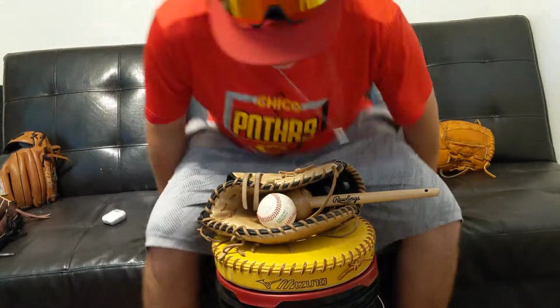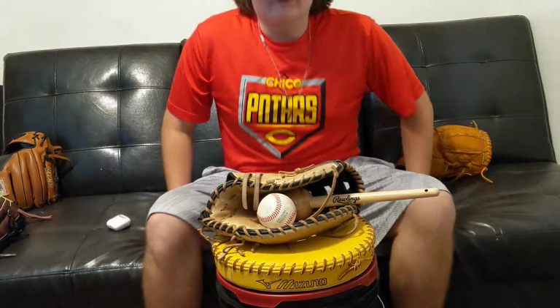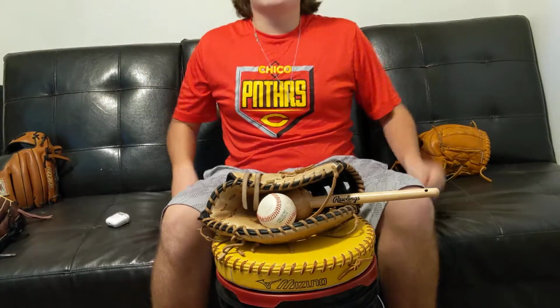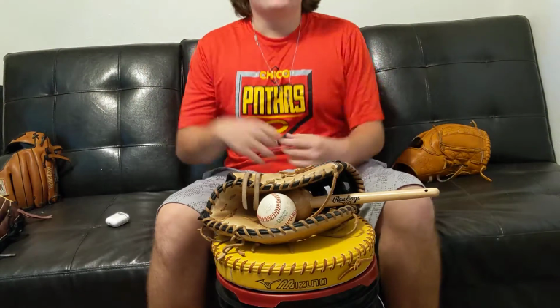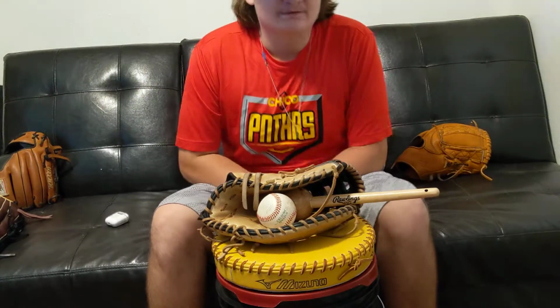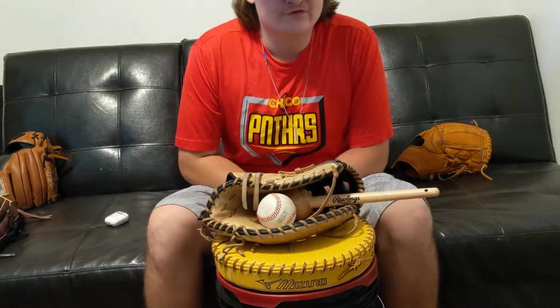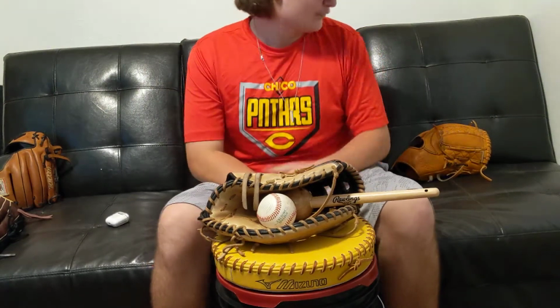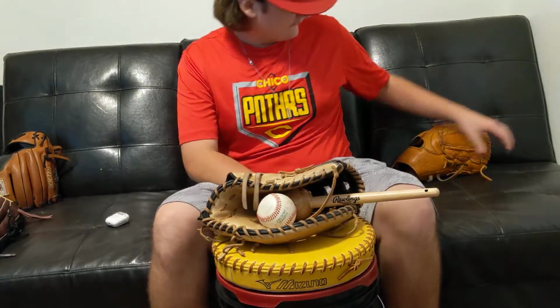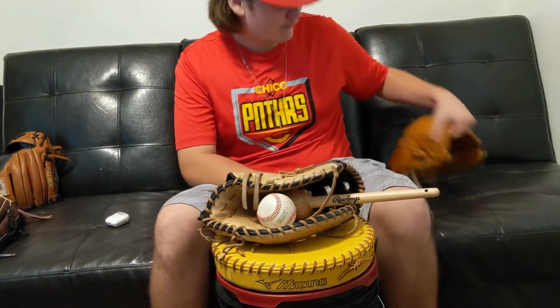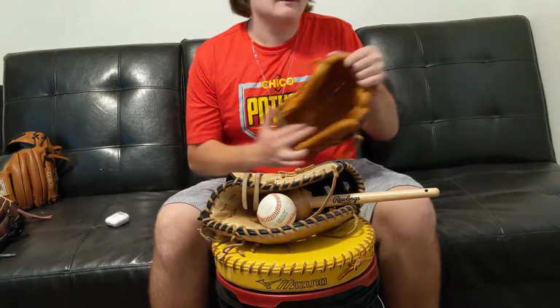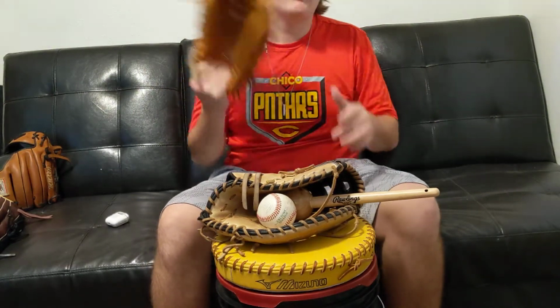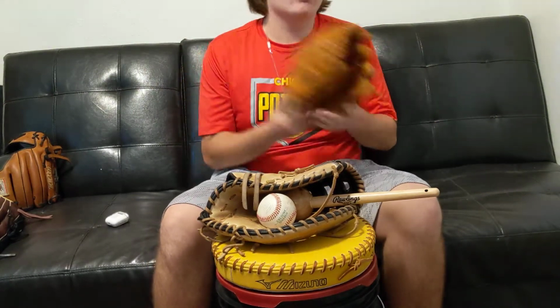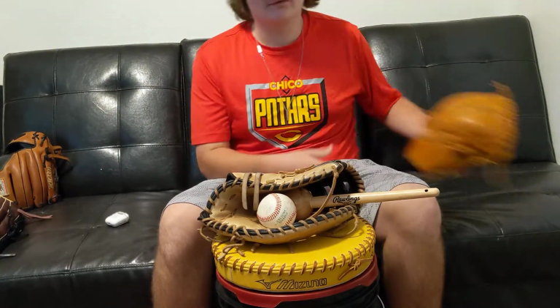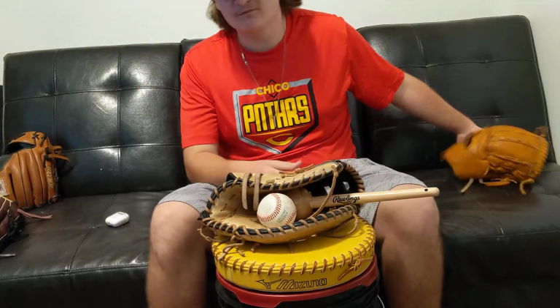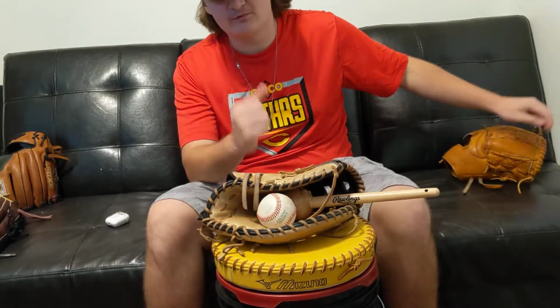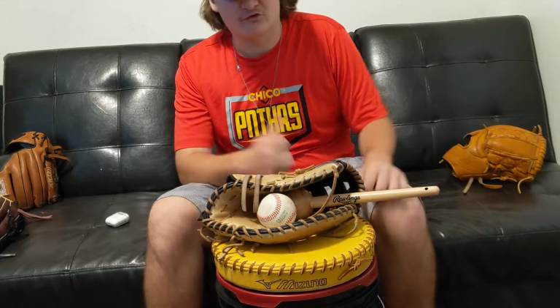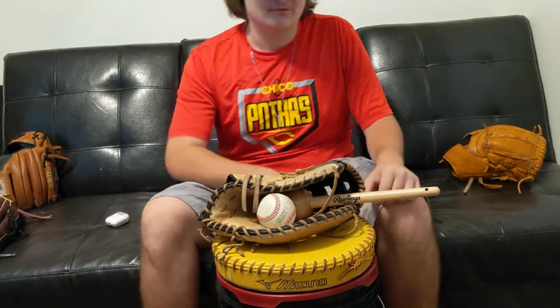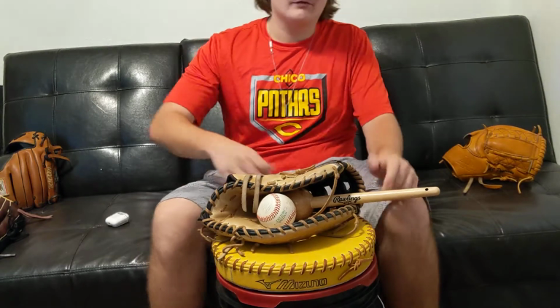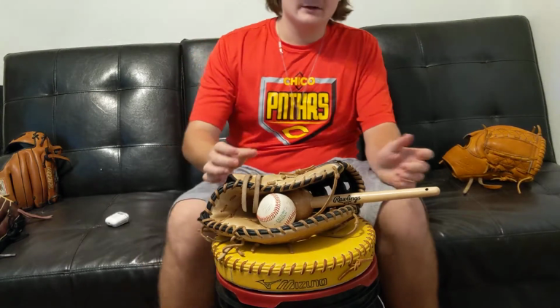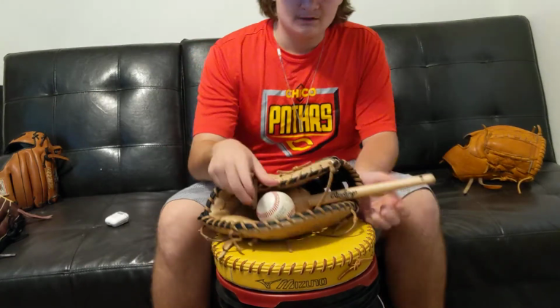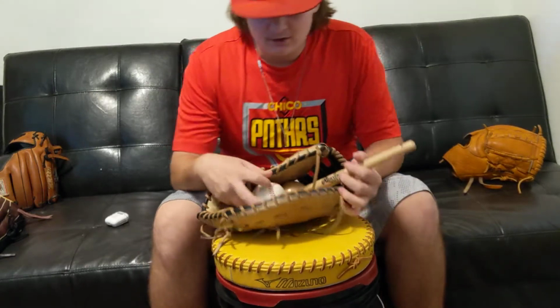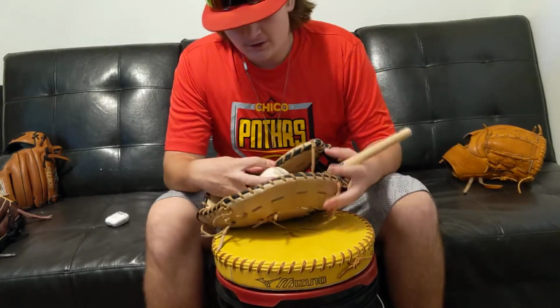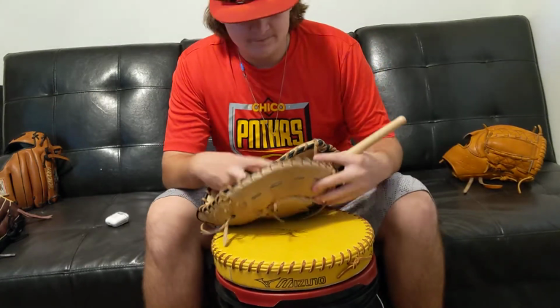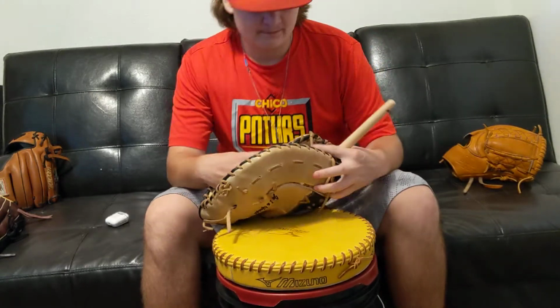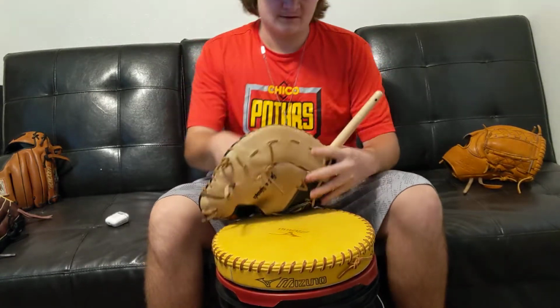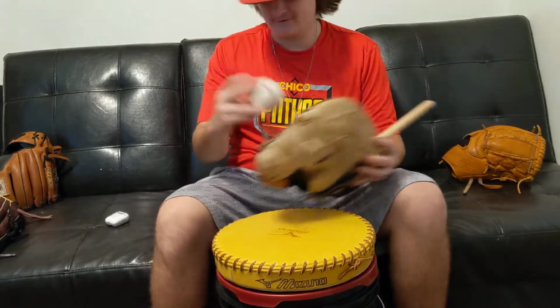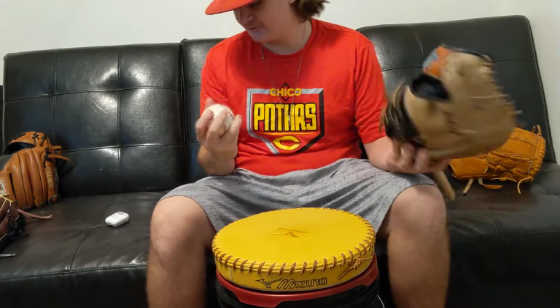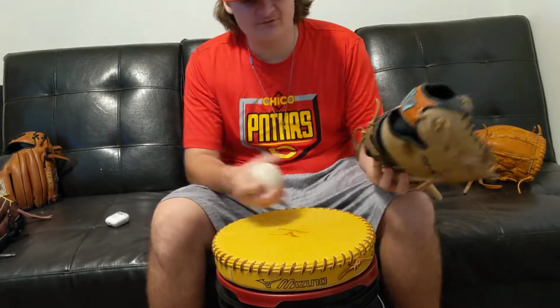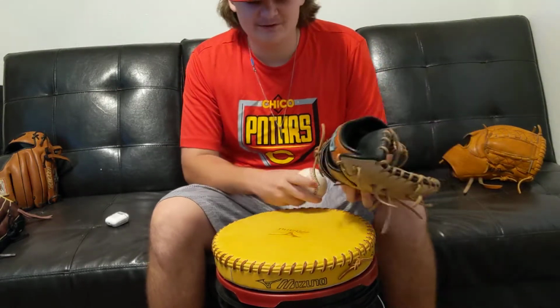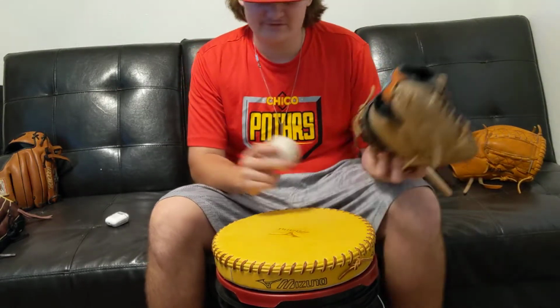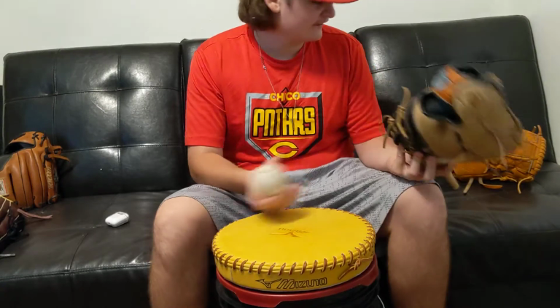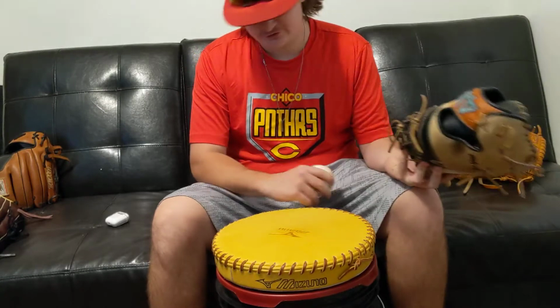Just recorded how I break in my pitcher's gloves, now we're moving on to my first baseman's glove. The things I need for a first baseman's glove break-in are the same as the pitcher's glove.